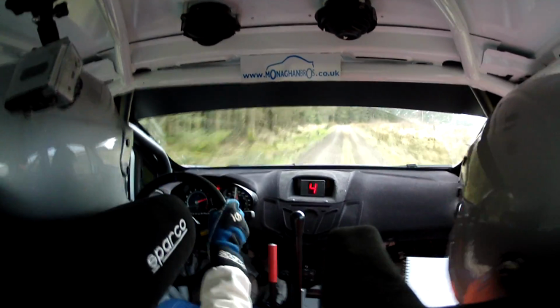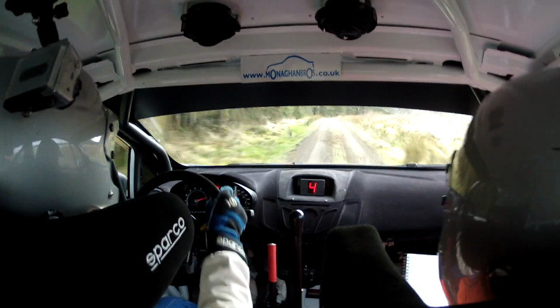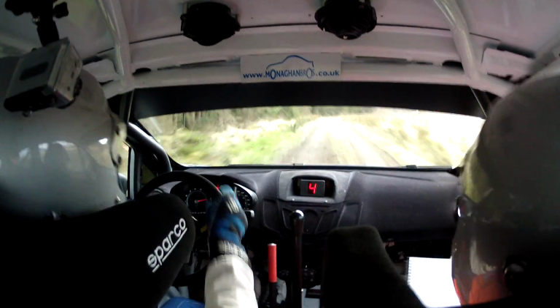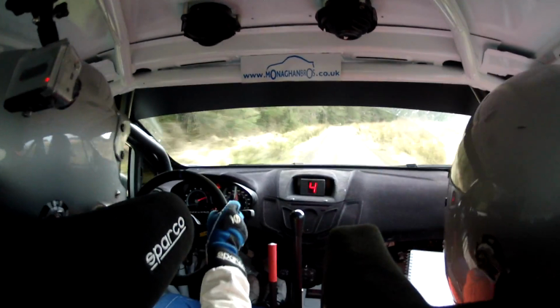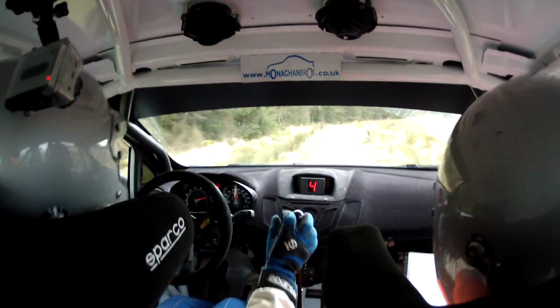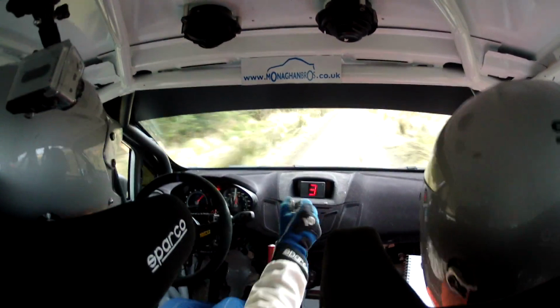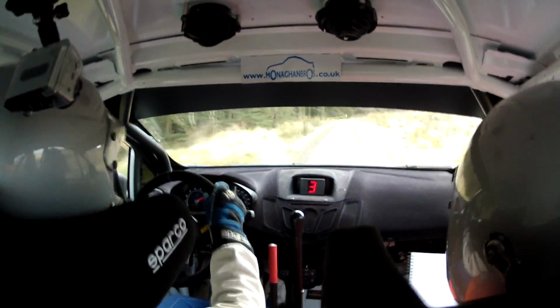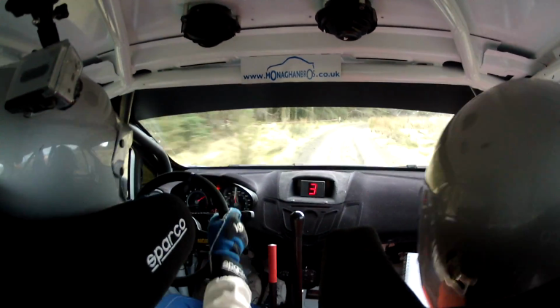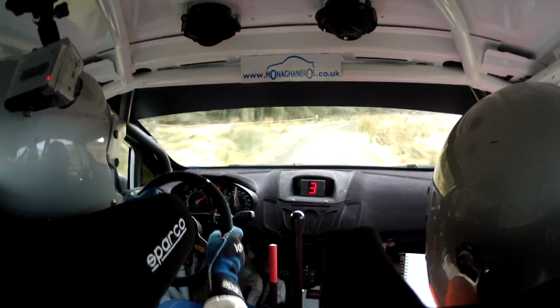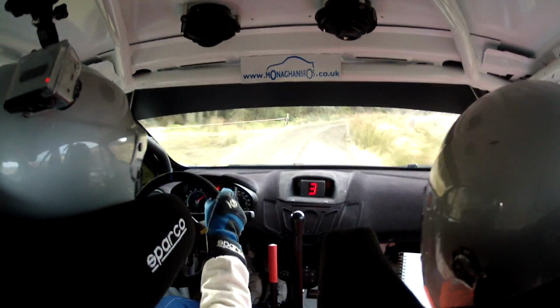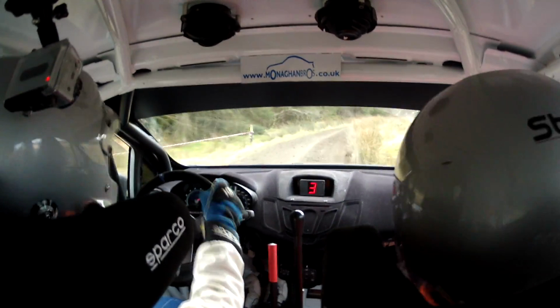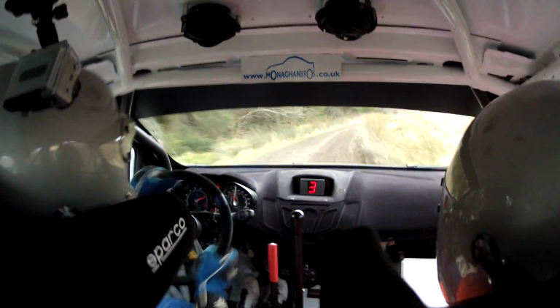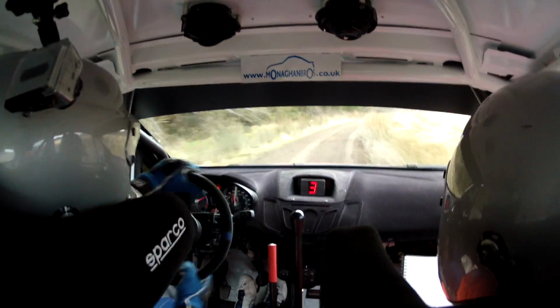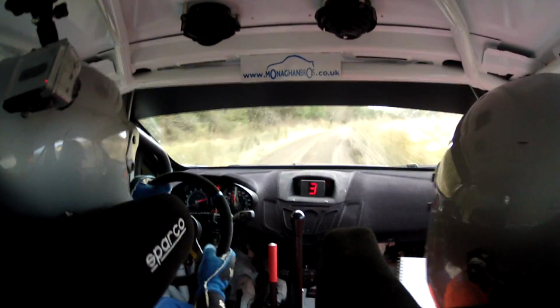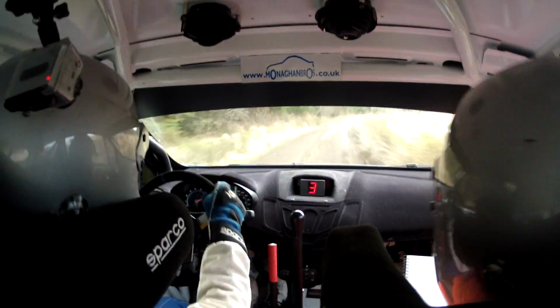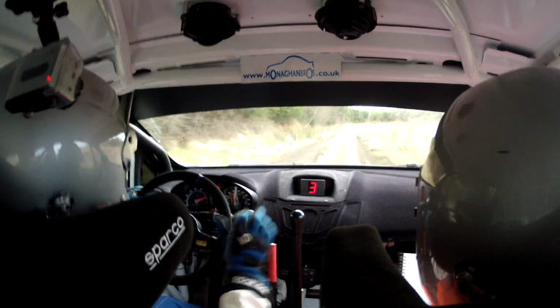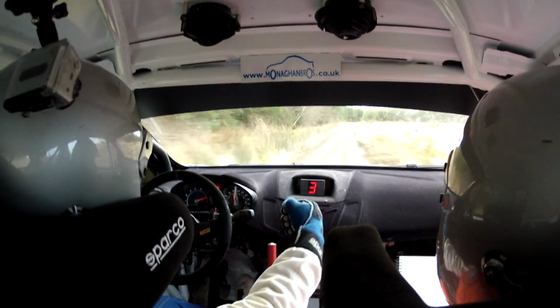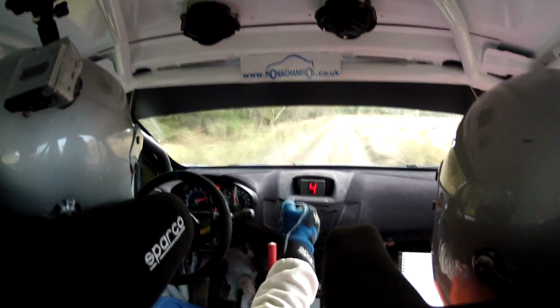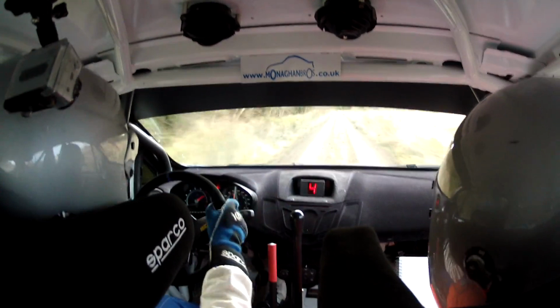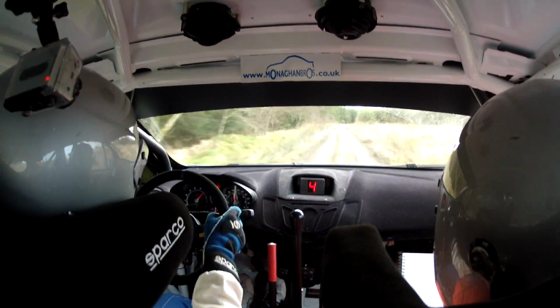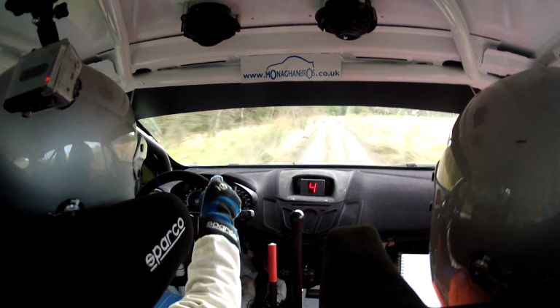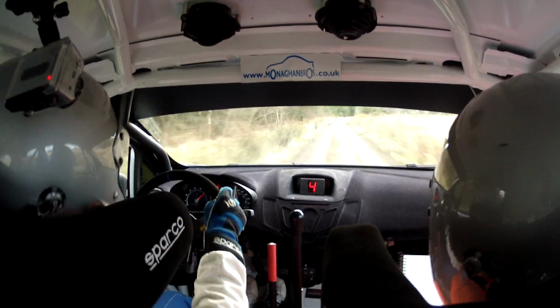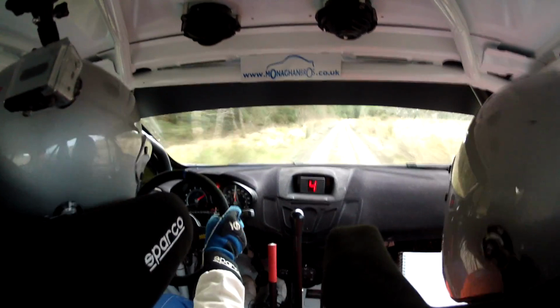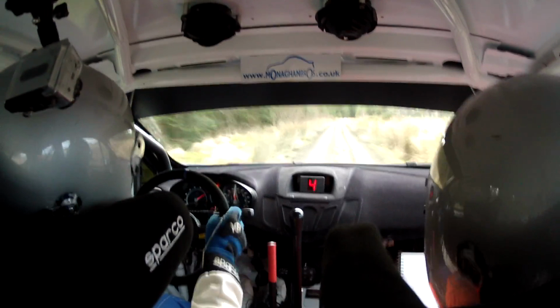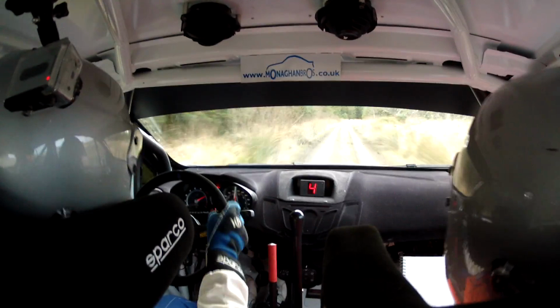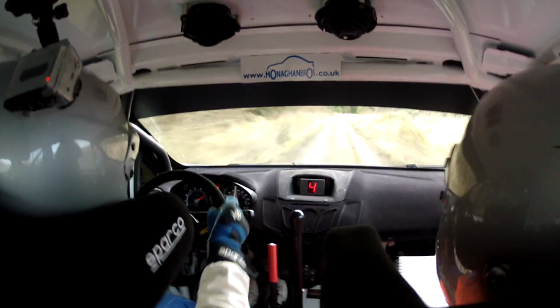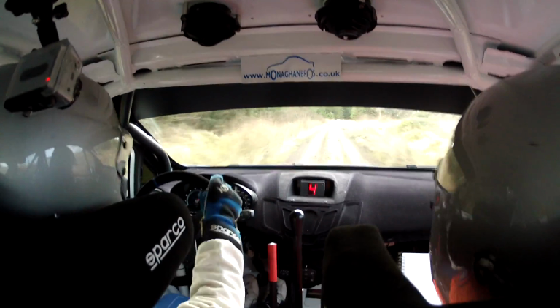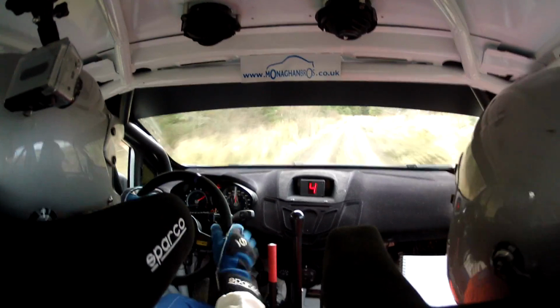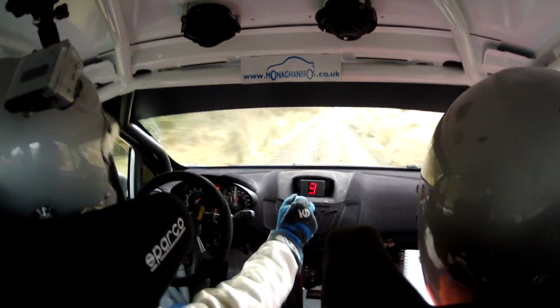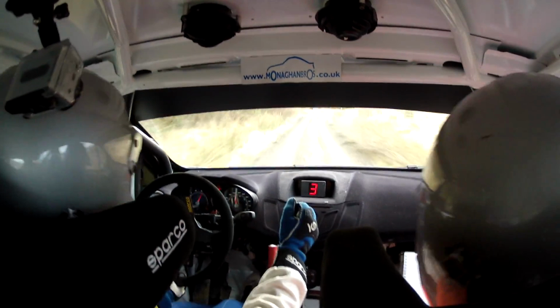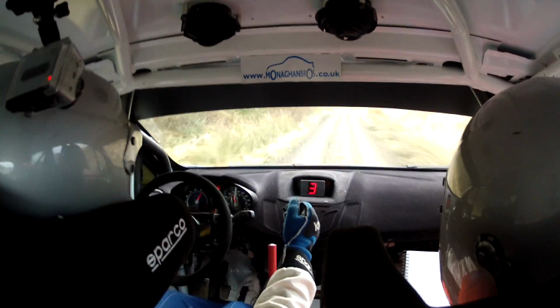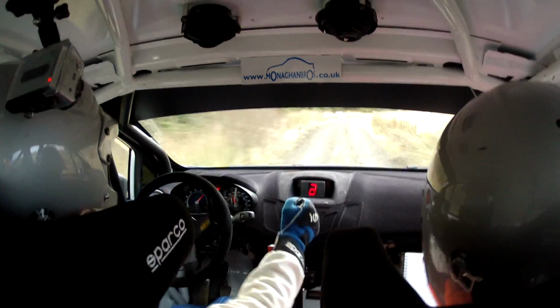4 right plus plus narrow at the tape. That's 4 right plus plus narrow. 170, deceptive 3 right plus plus in at the trees. Repeat: deceptive 3 right at the trees, plus plus in. Spirit plus plus in. 130.